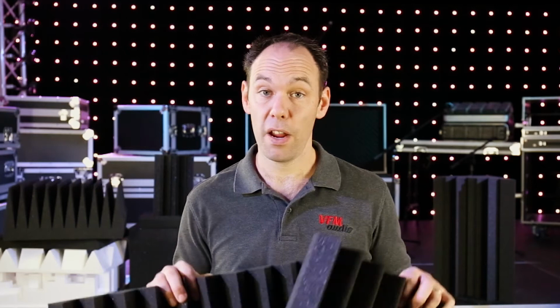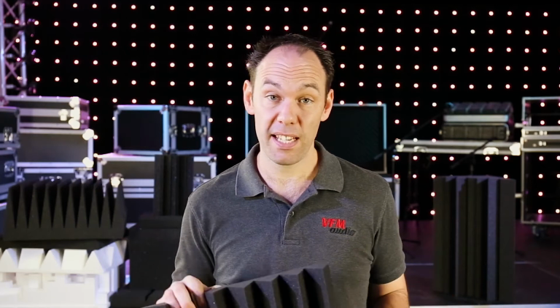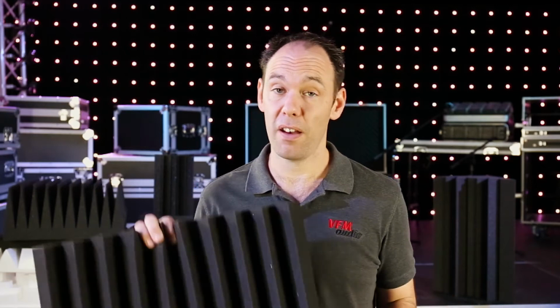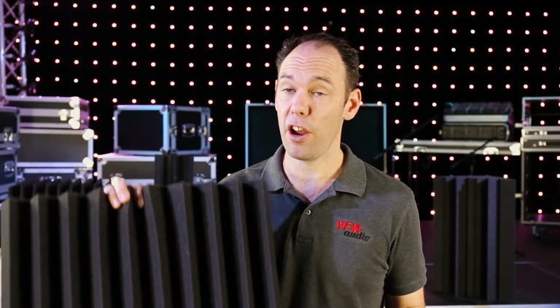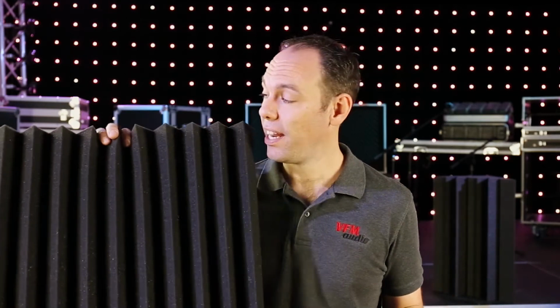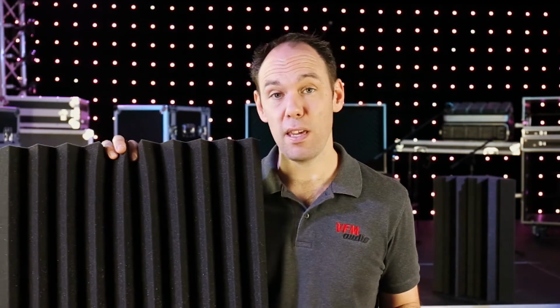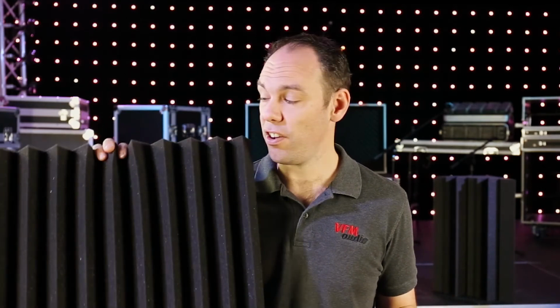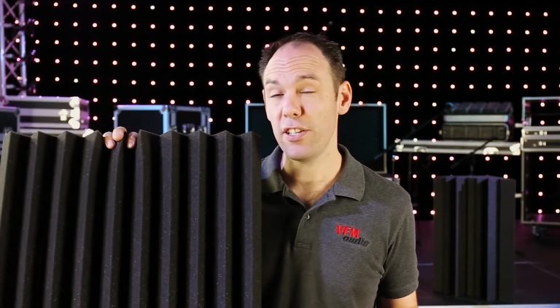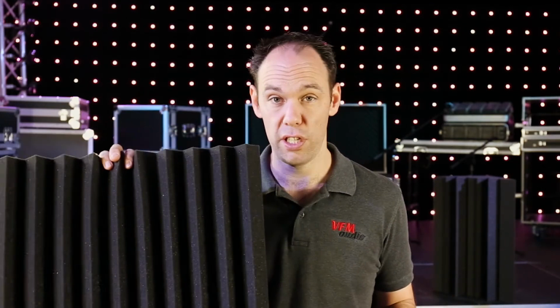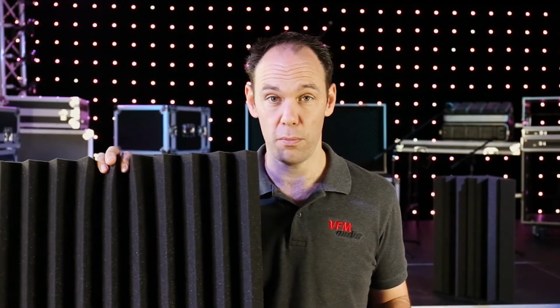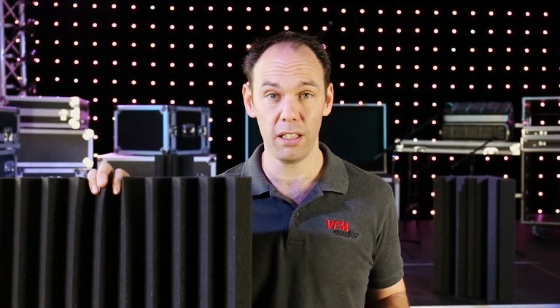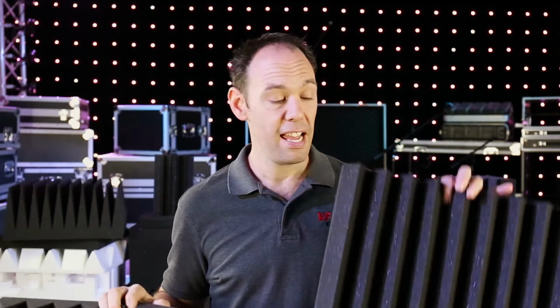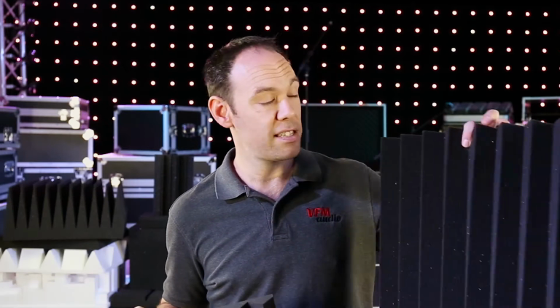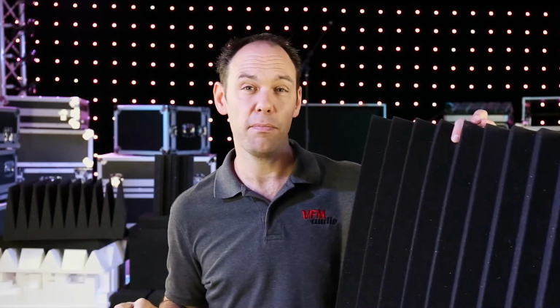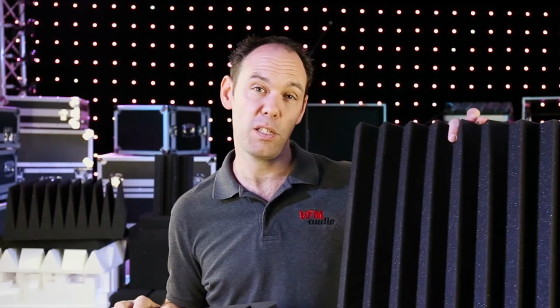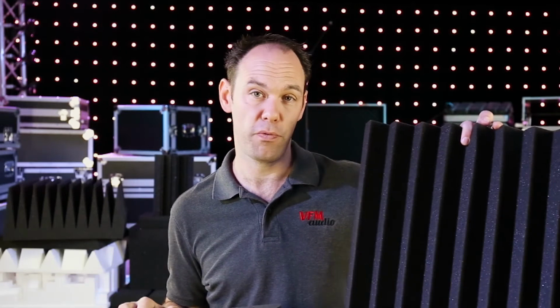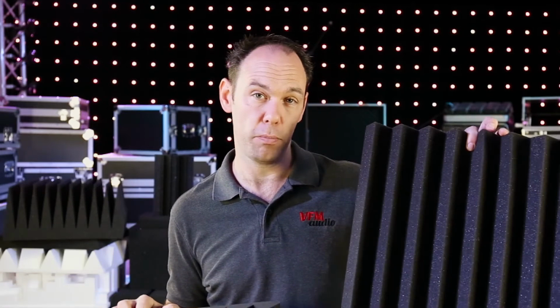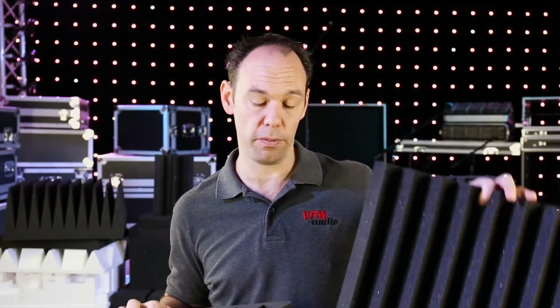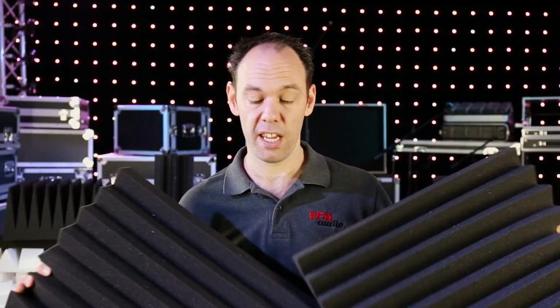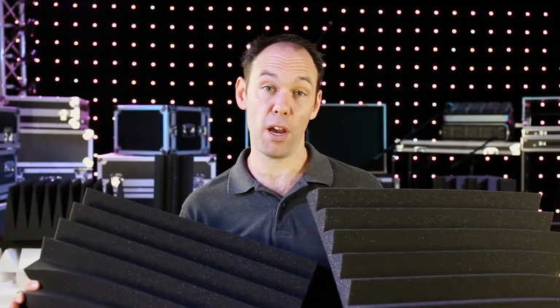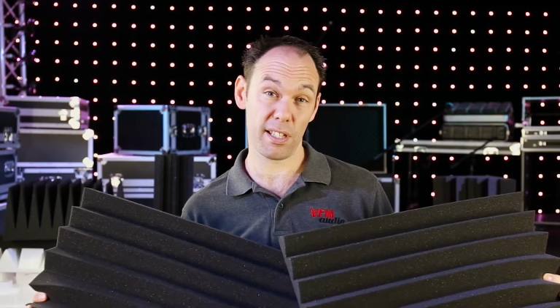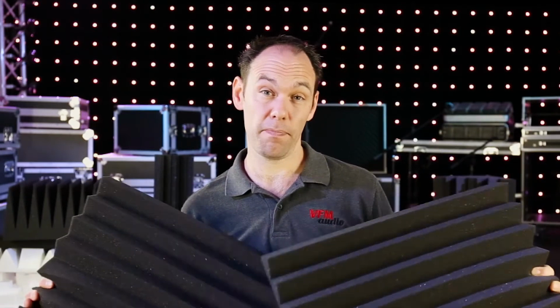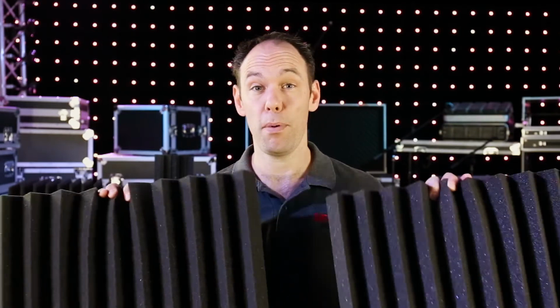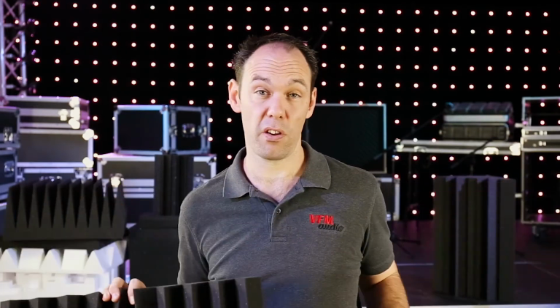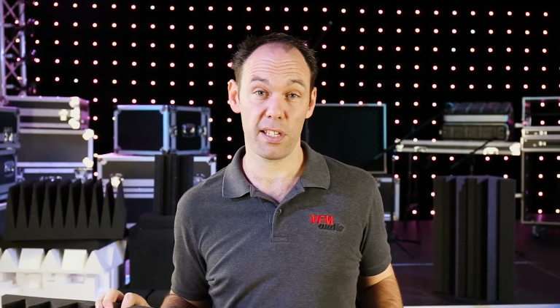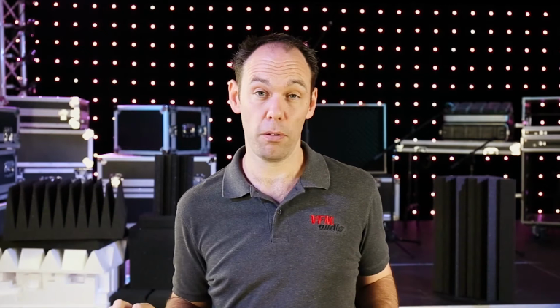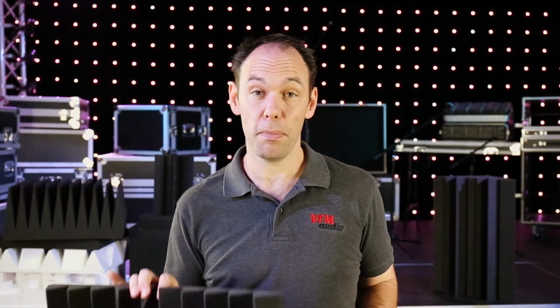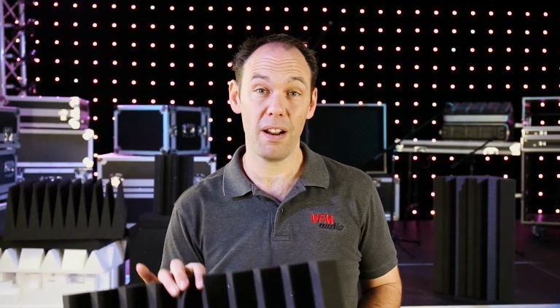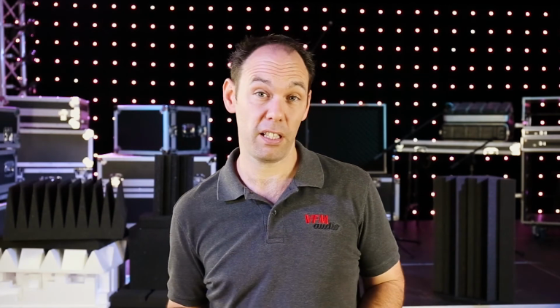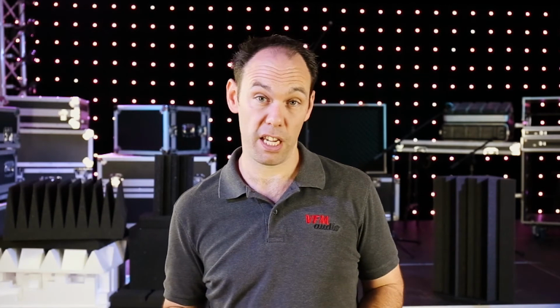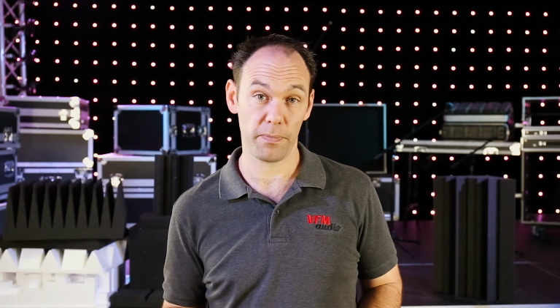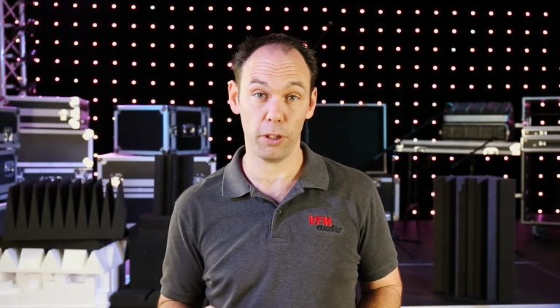Today we're facing off our very own Titan AV brand of Wedge Acoustic Foam Tile against the same thing purchased from our competition. They both look the same and they're both designed for the same job, but there's one very clear winner here. Let's have a look.